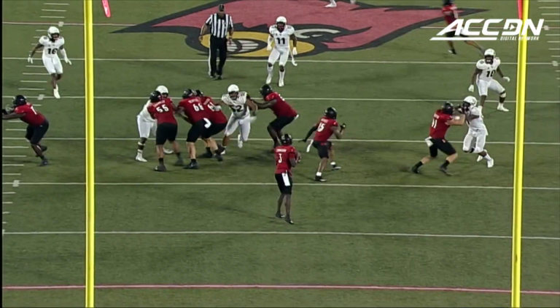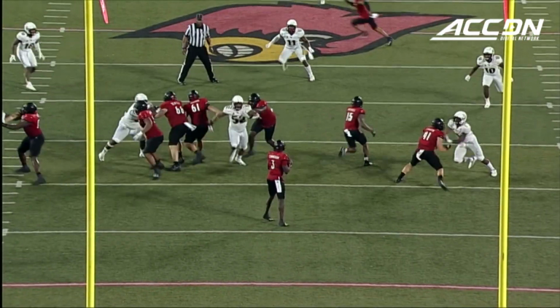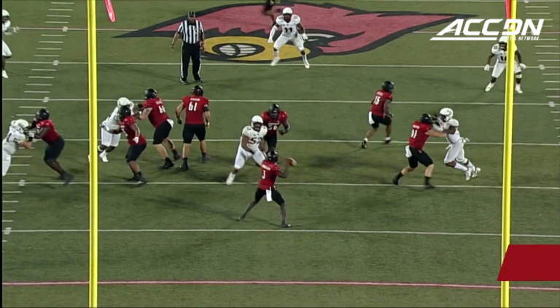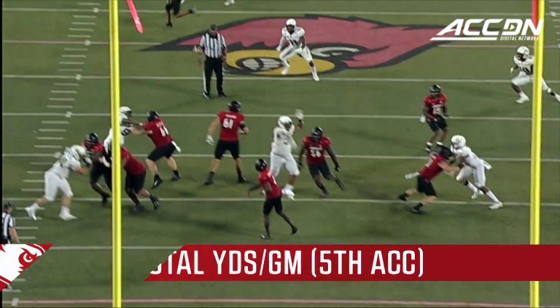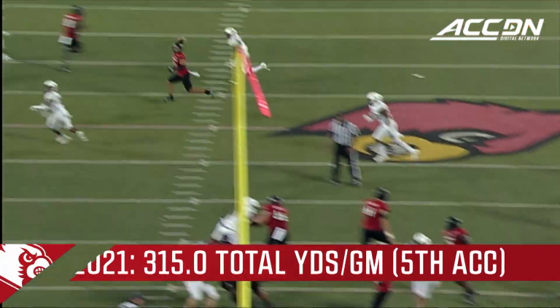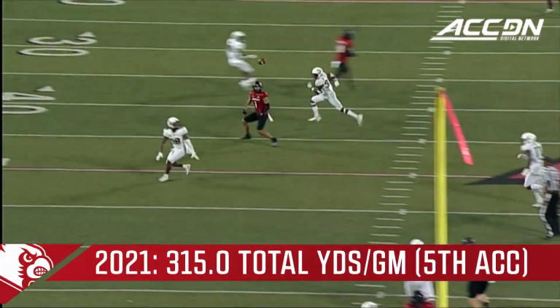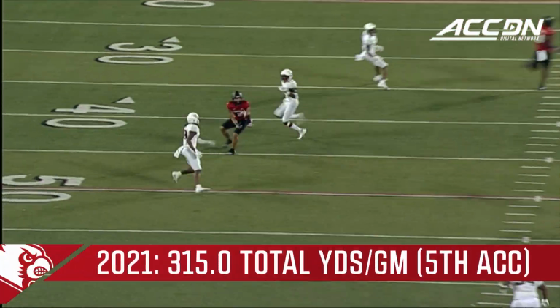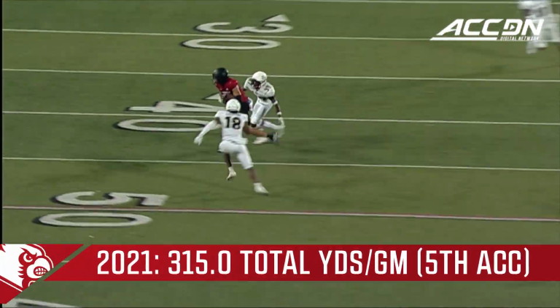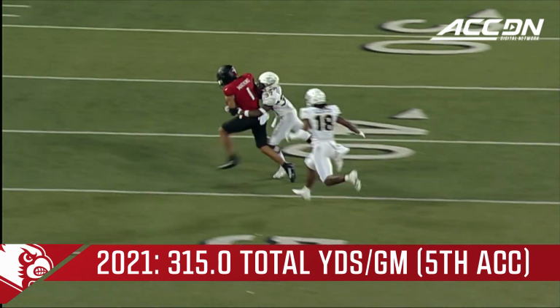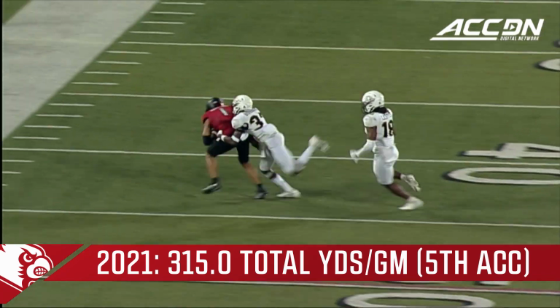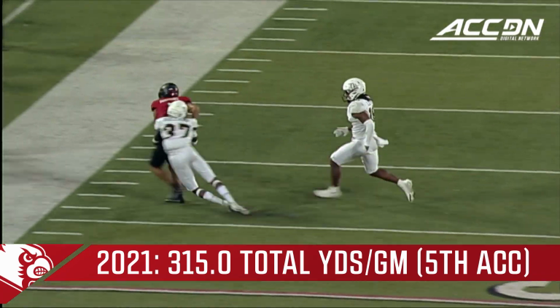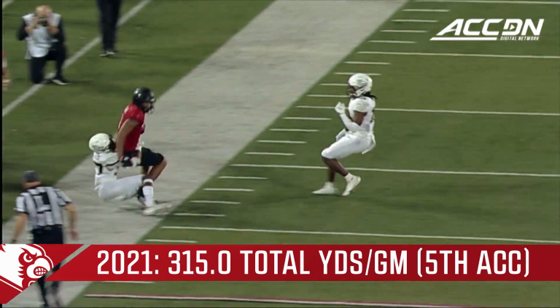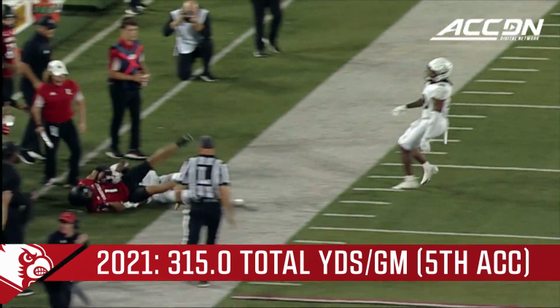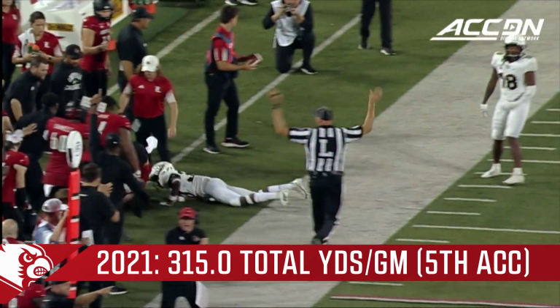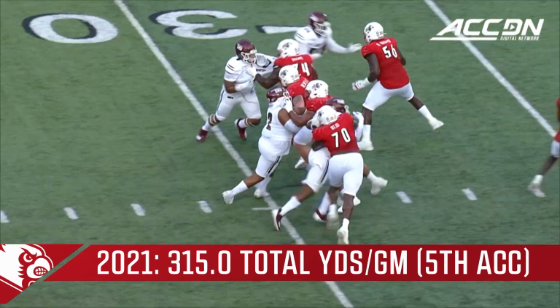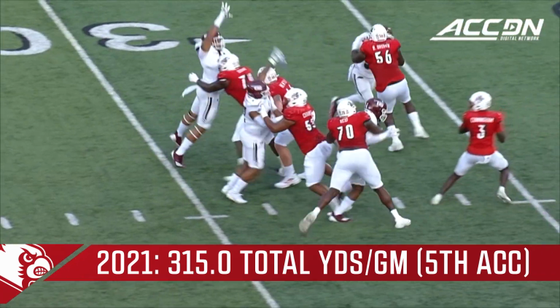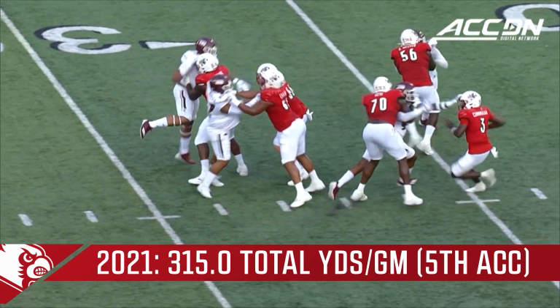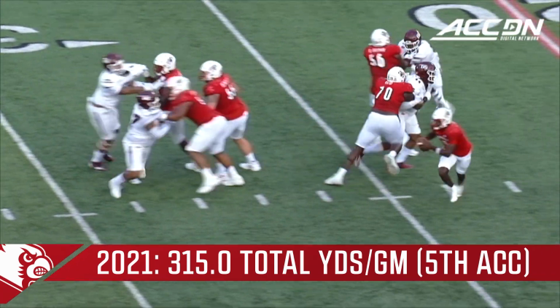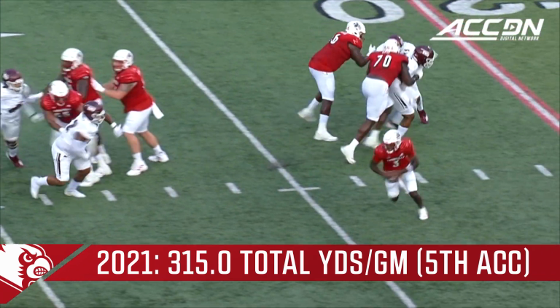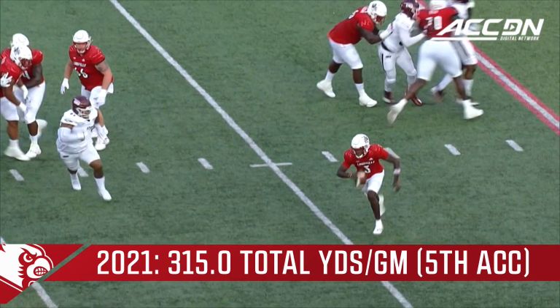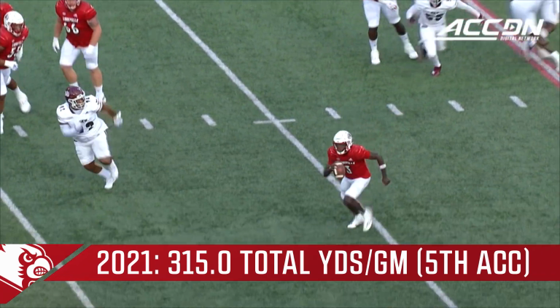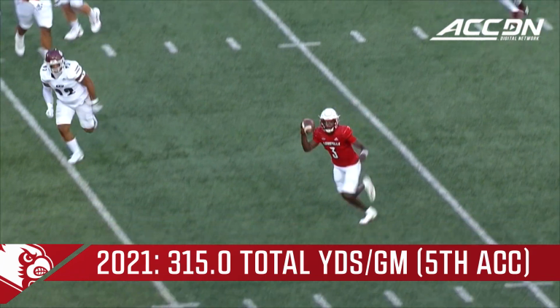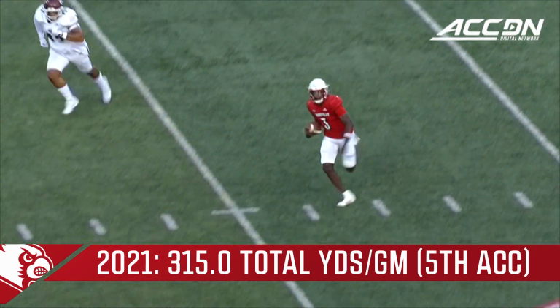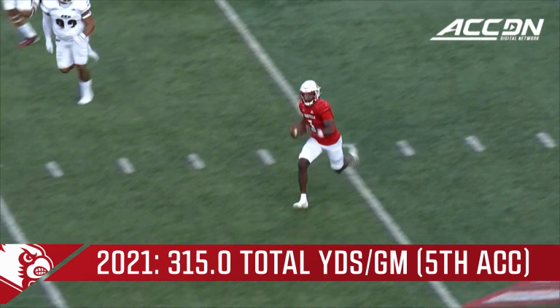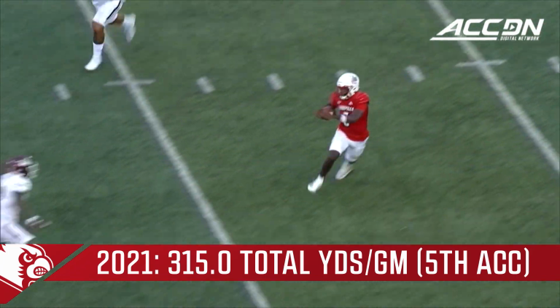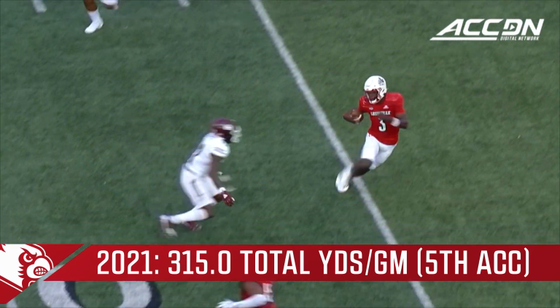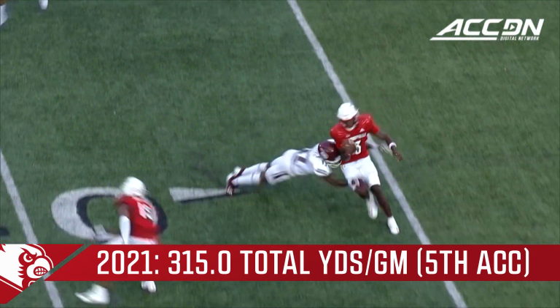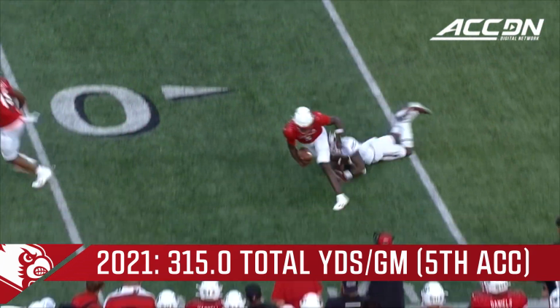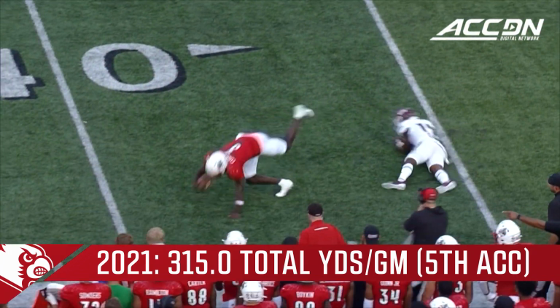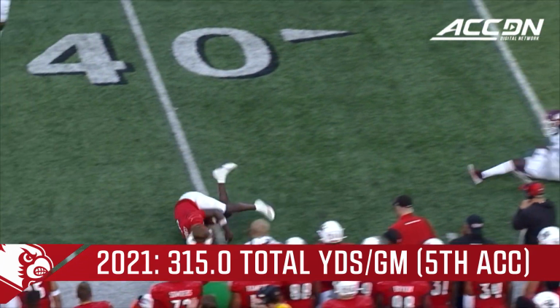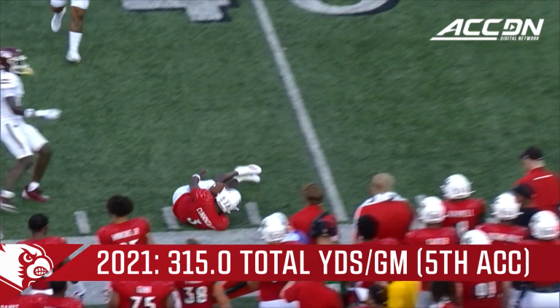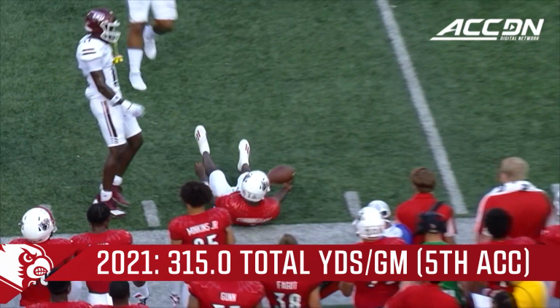Excellent throw by Malik Cunningham, just dropping it over defenders in zone coverage. And sometimes you just have to have the ability to make something out of nothing.